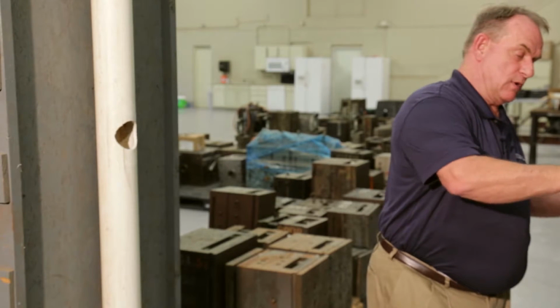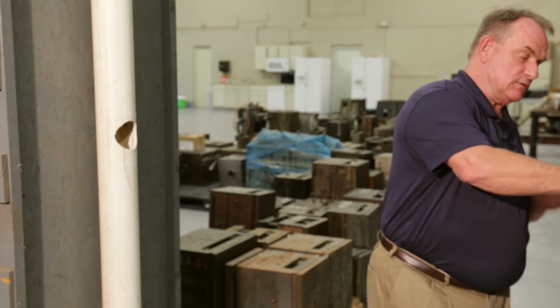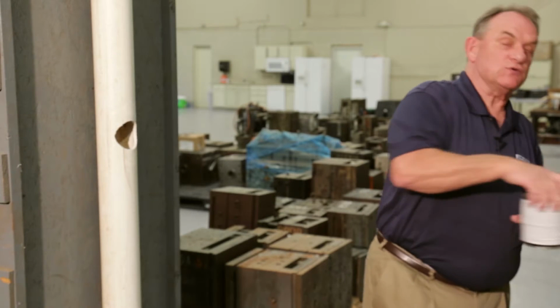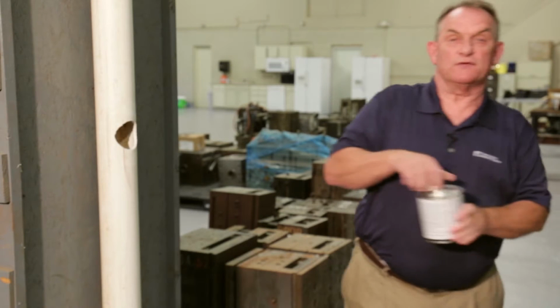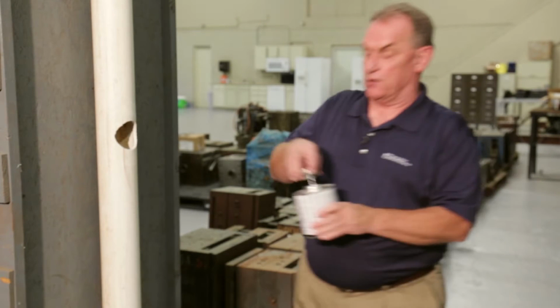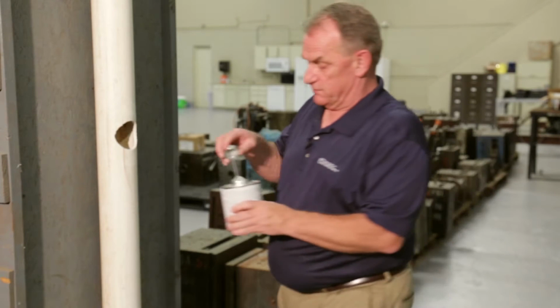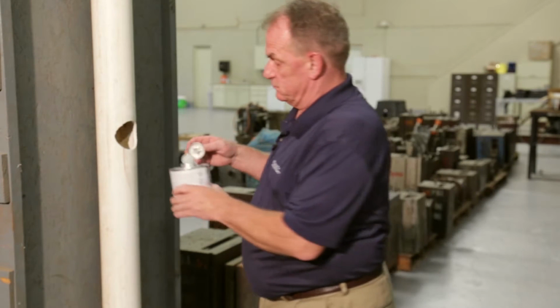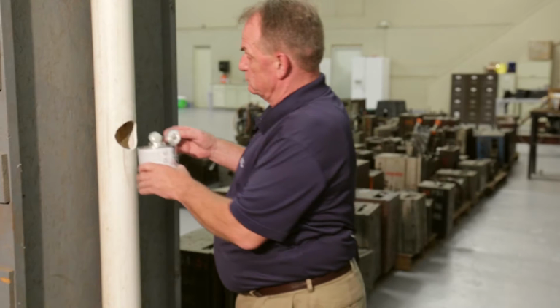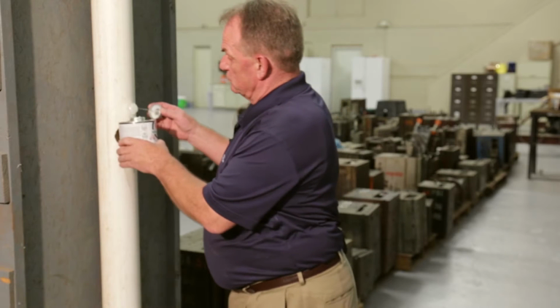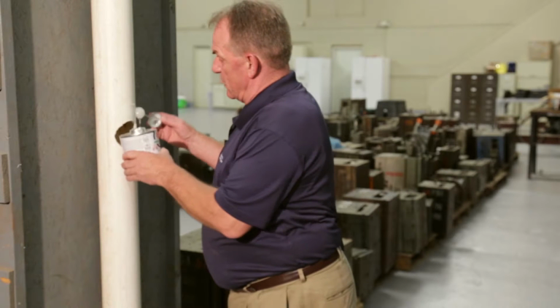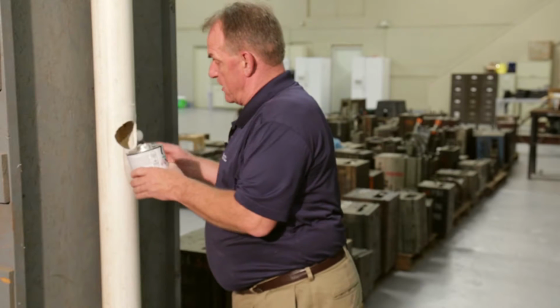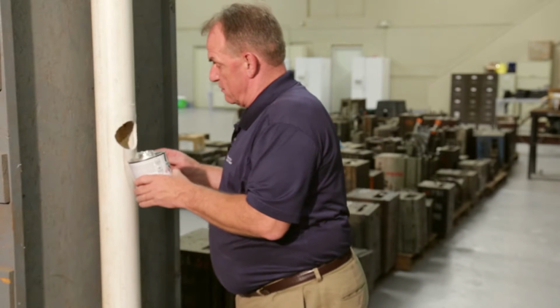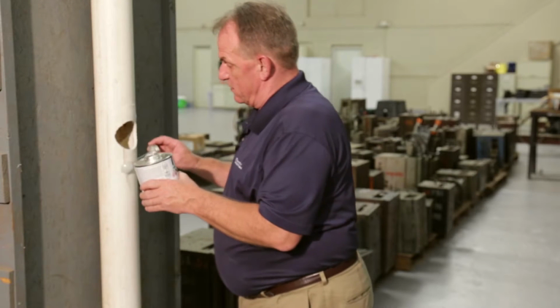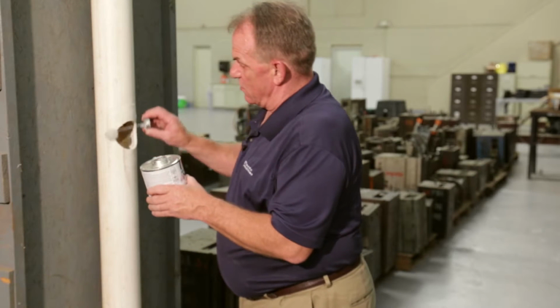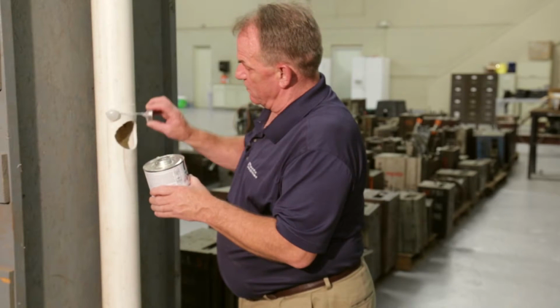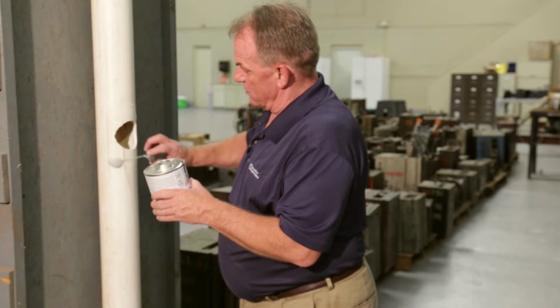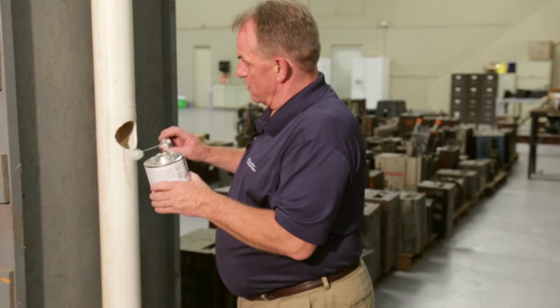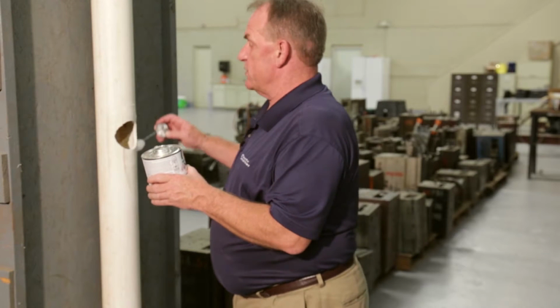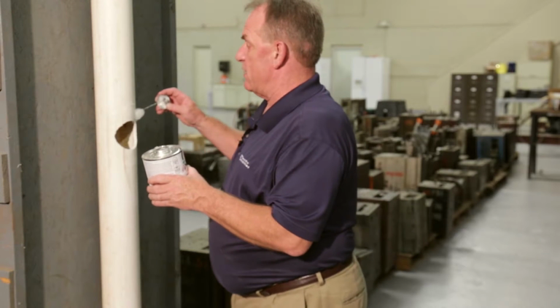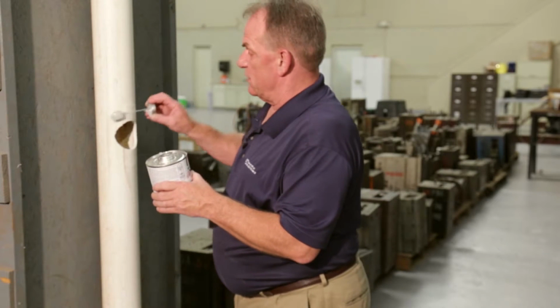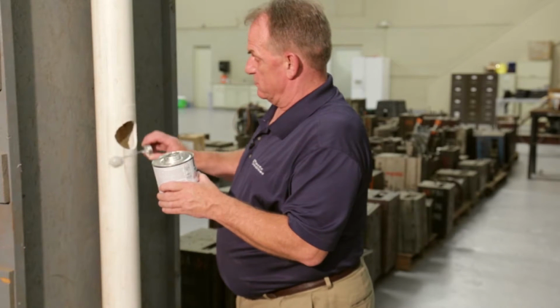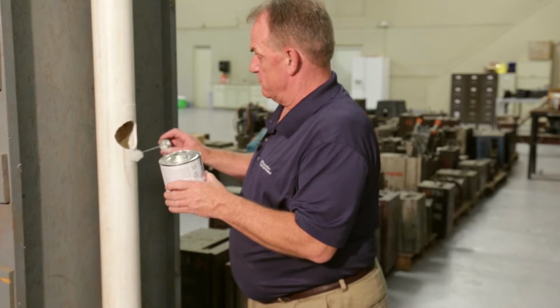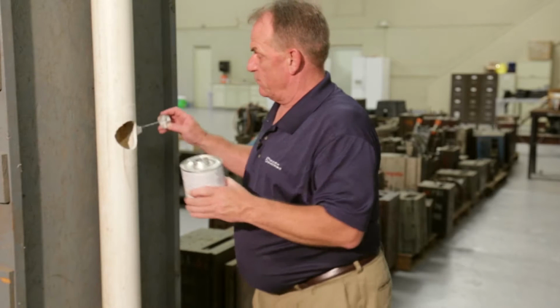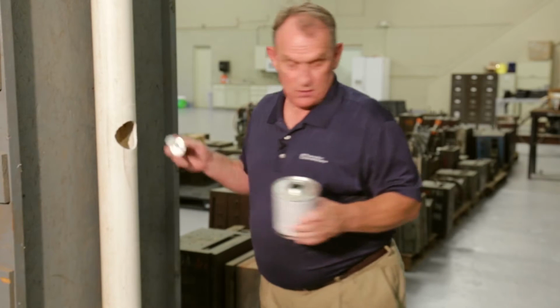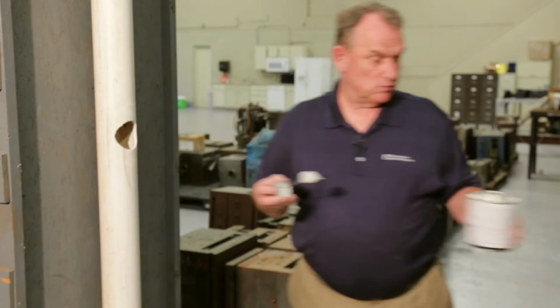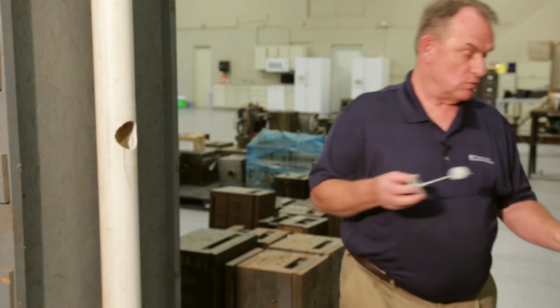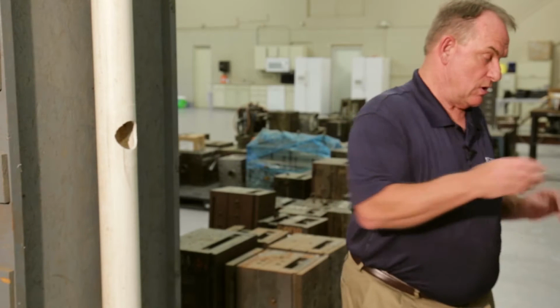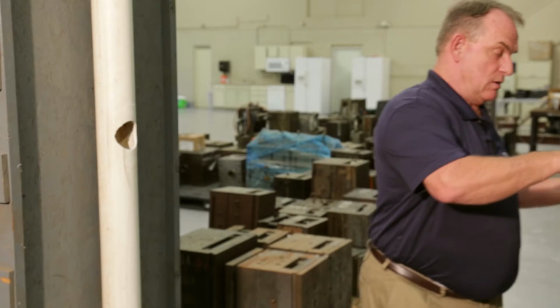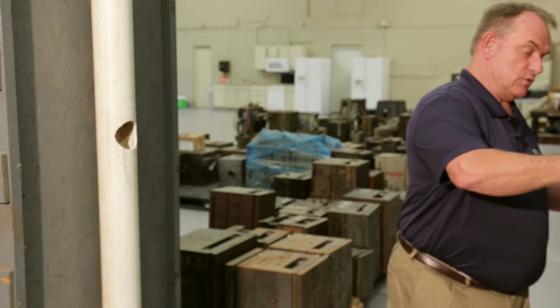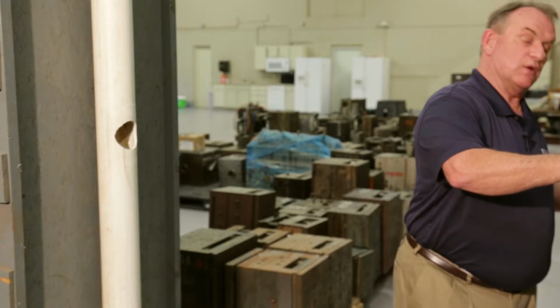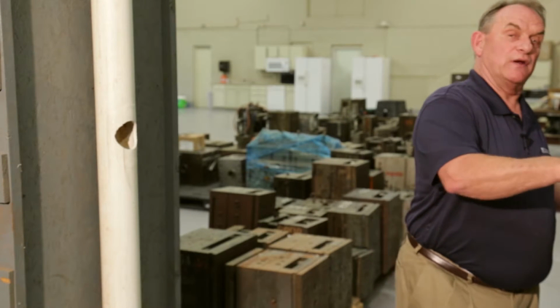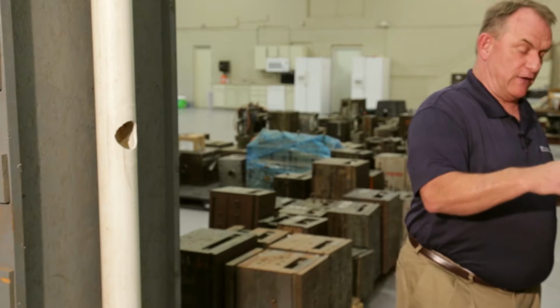Next, get your PVC glue, put an ample amount around the hole. Don't be shy with your glue. Also, put a little bit on the fitting.